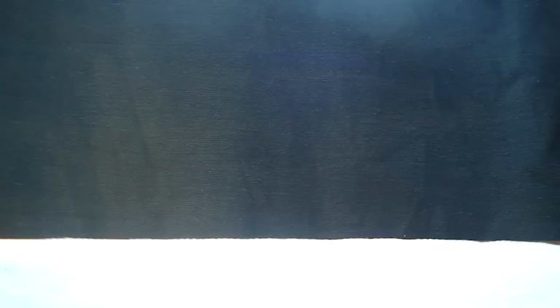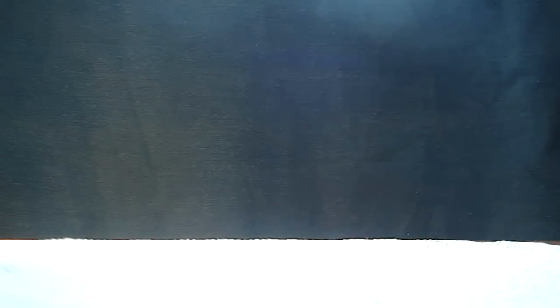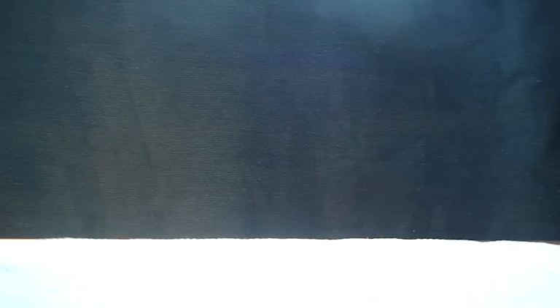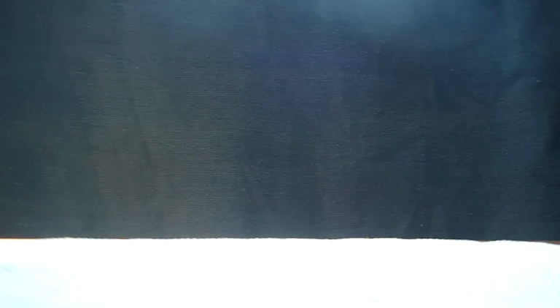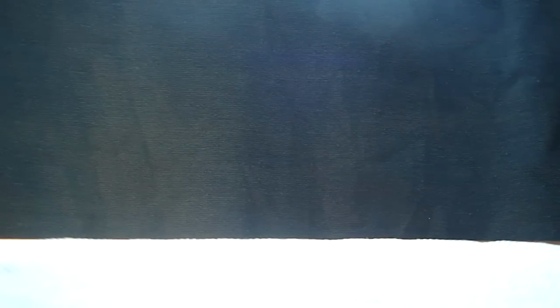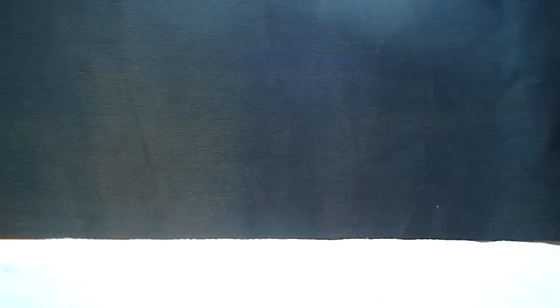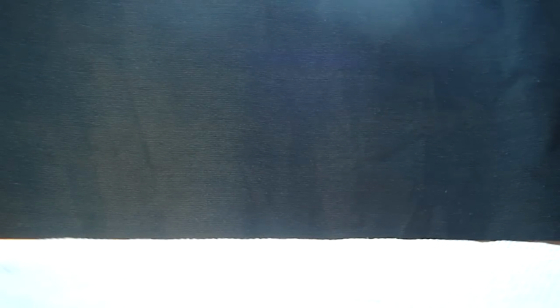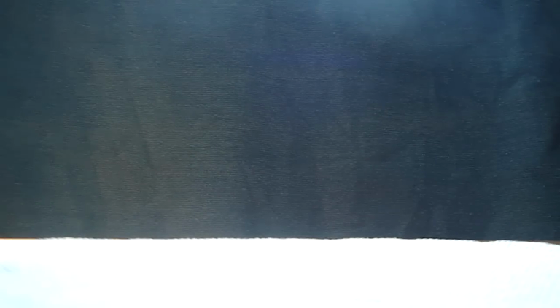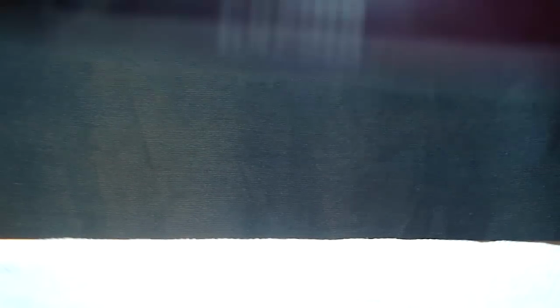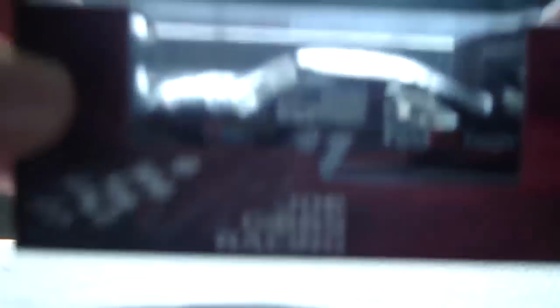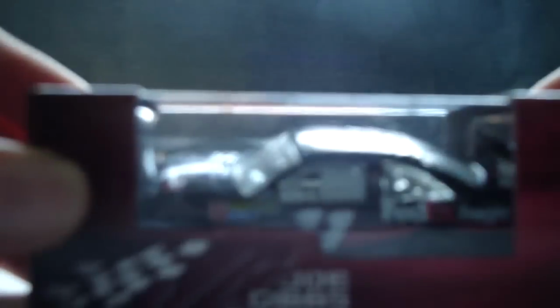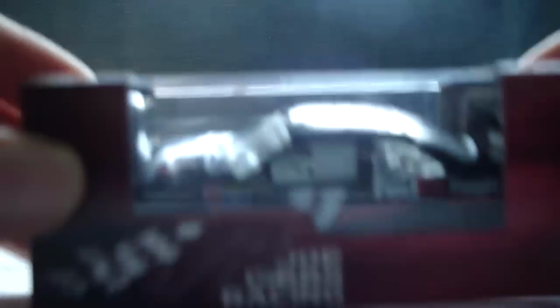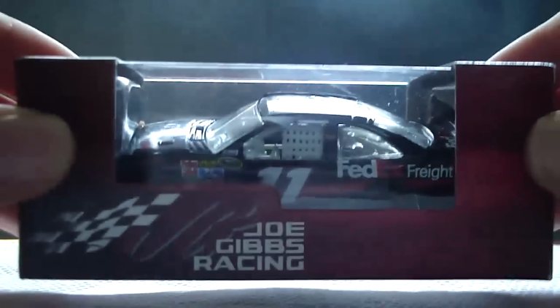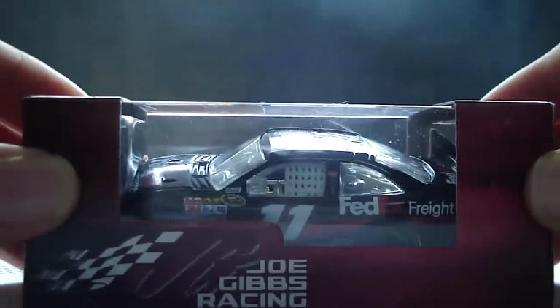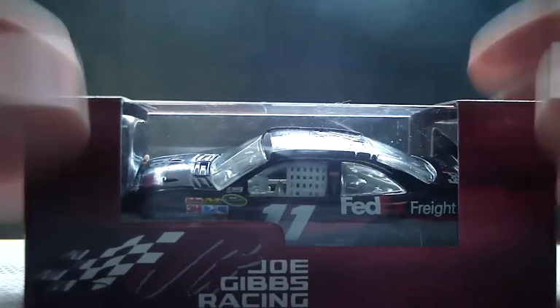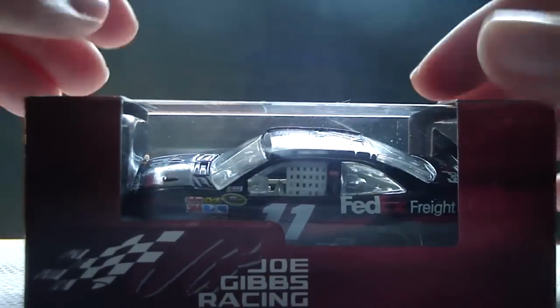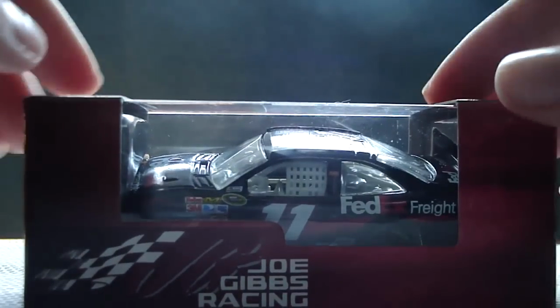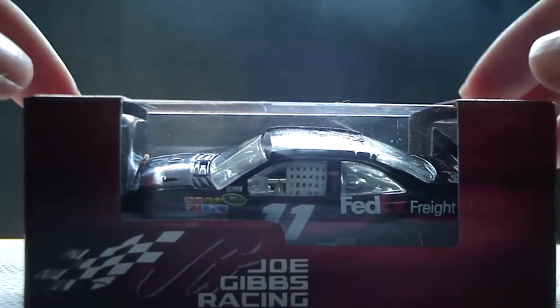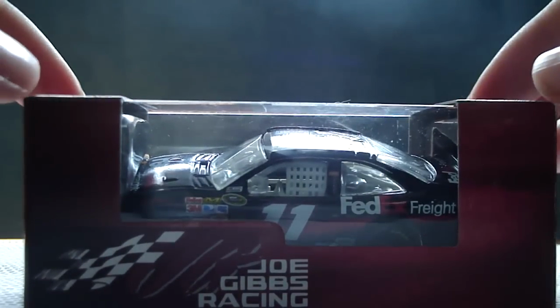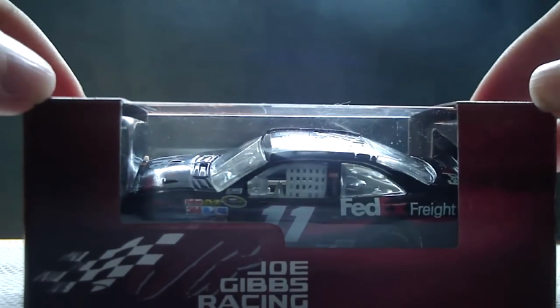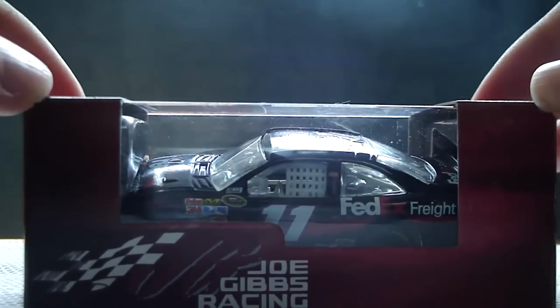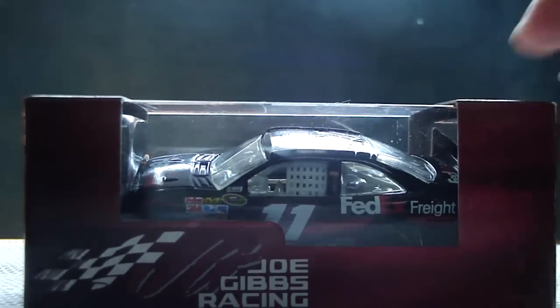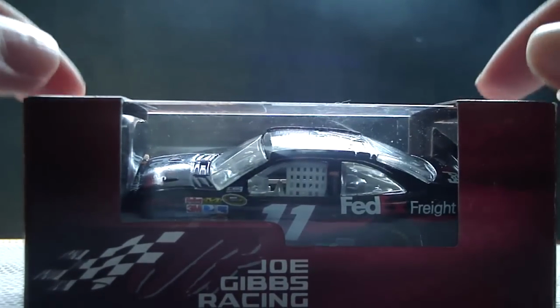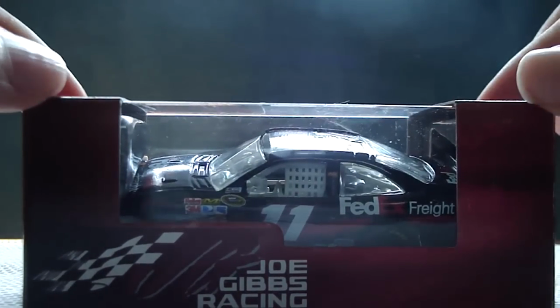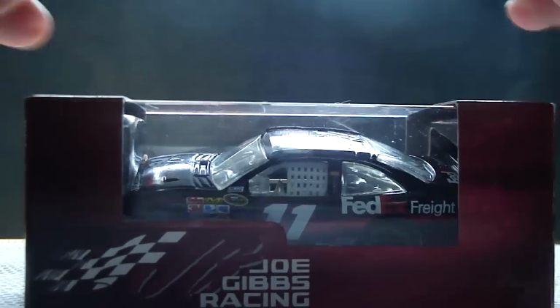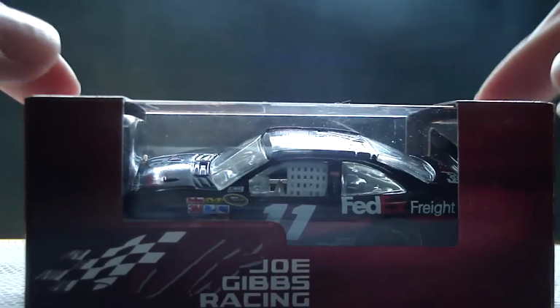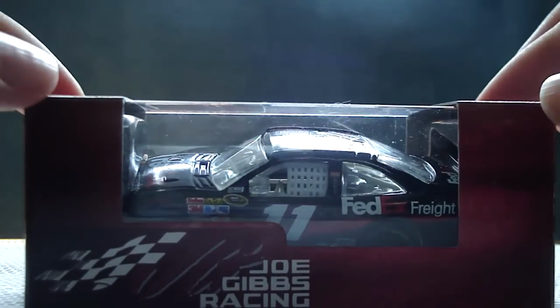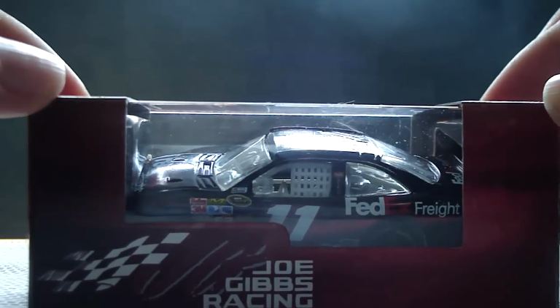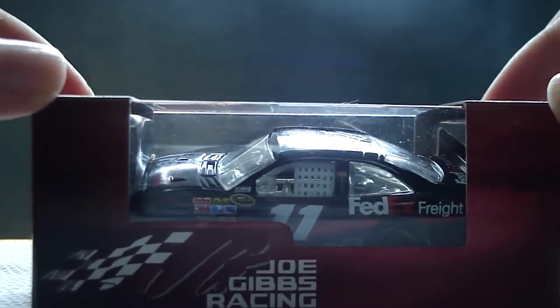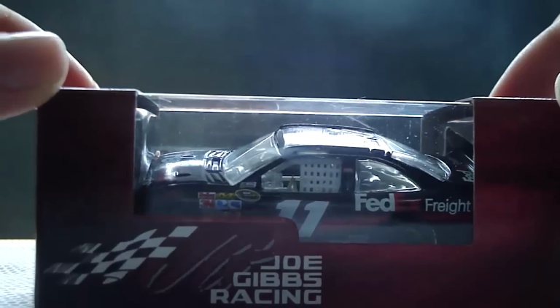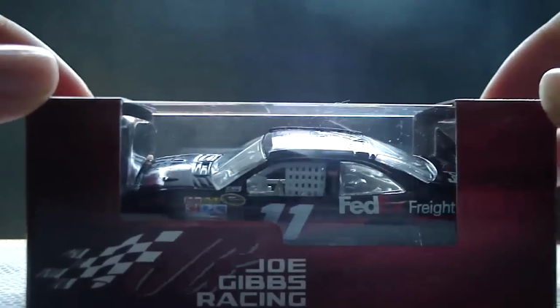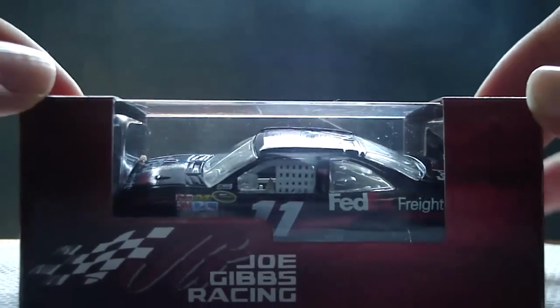Hey YouTube, this next podcast review will be on Denny Hamlin's 2010 FedEx Raid Toyota Camry for Joe Gibbs Racing. This is a cool car that I got from my dealer just today.